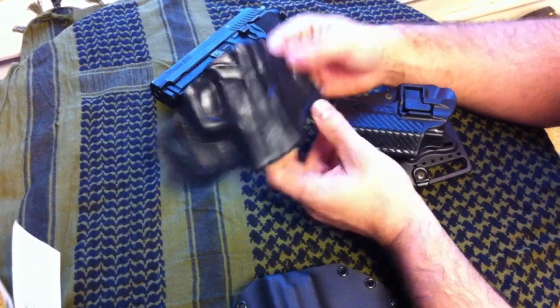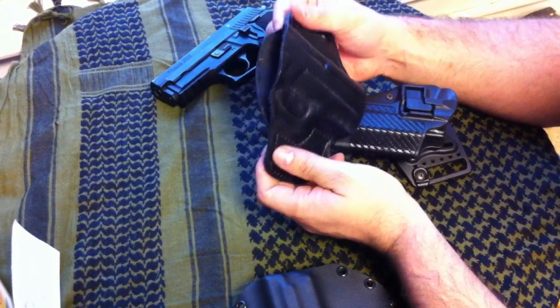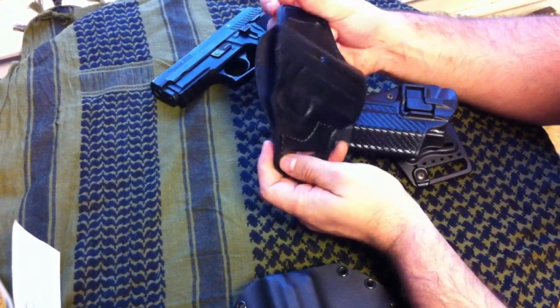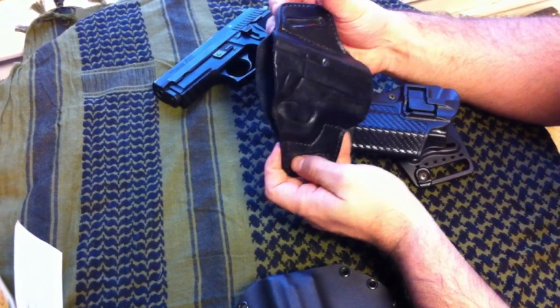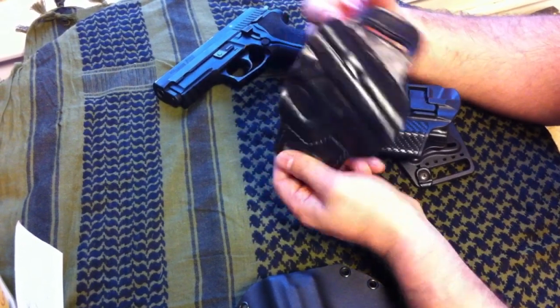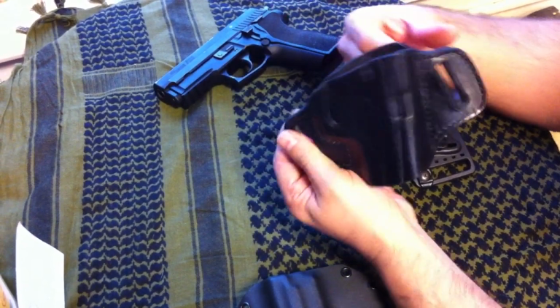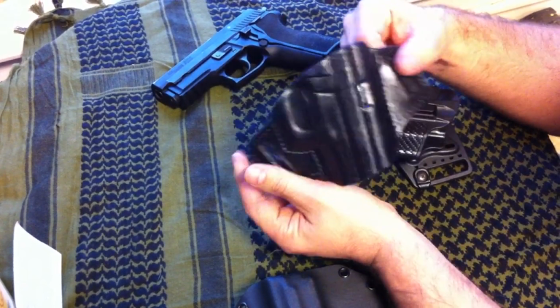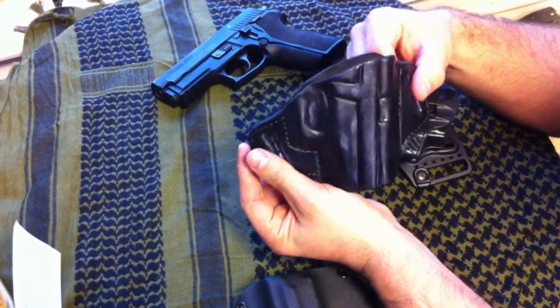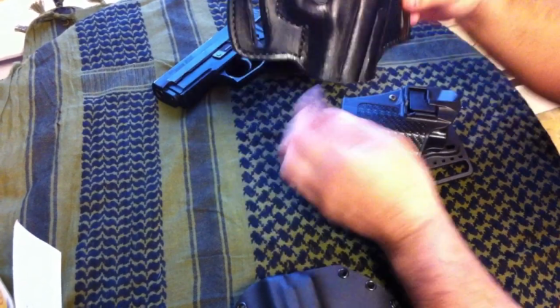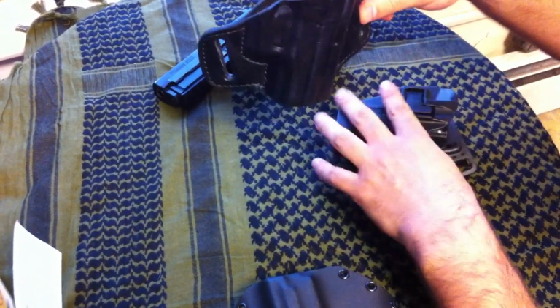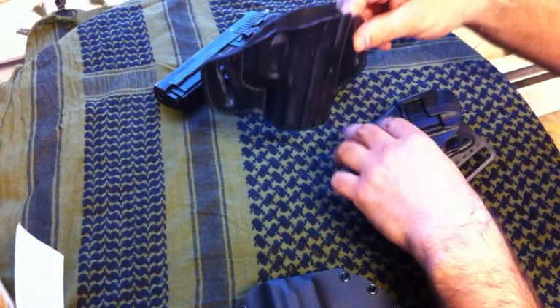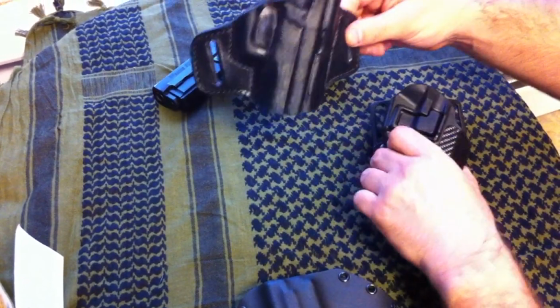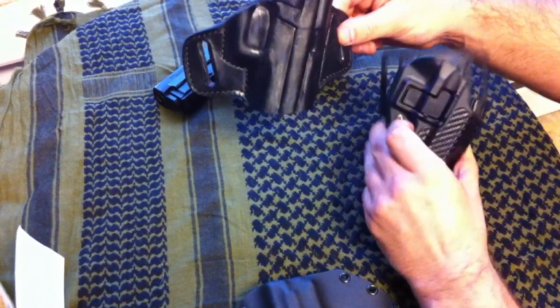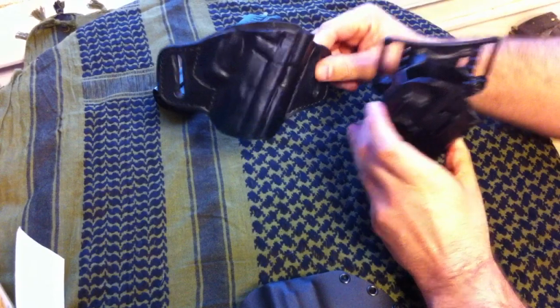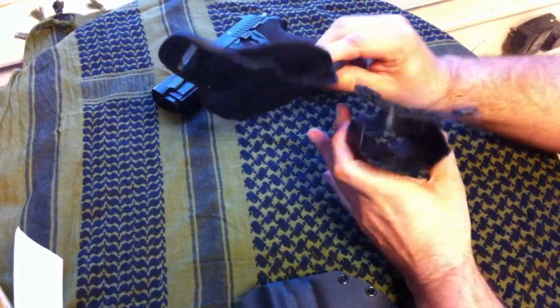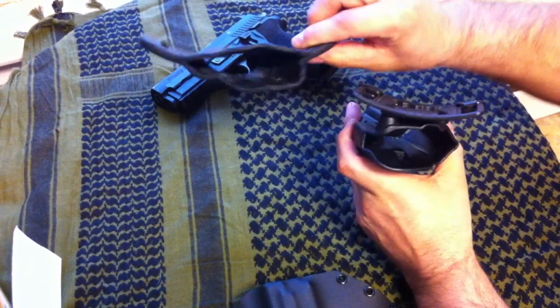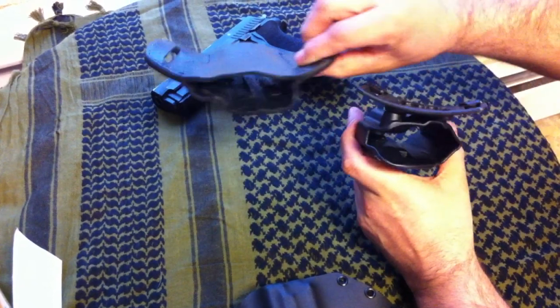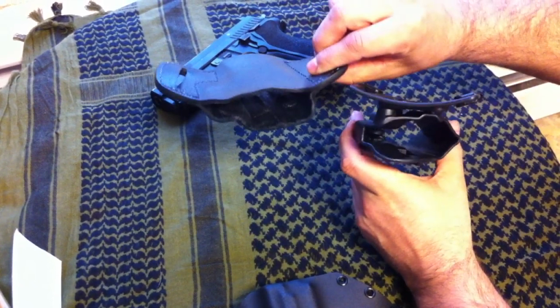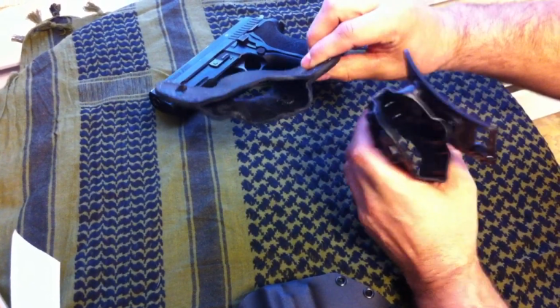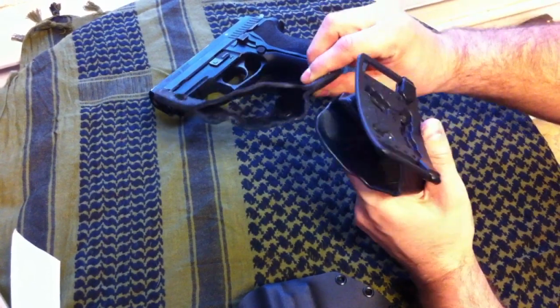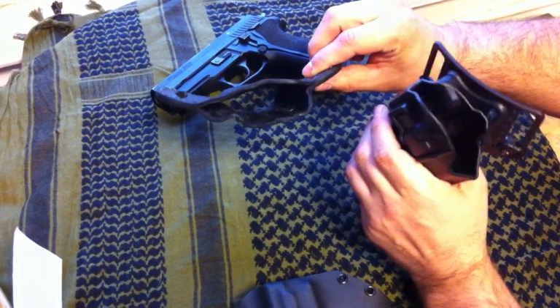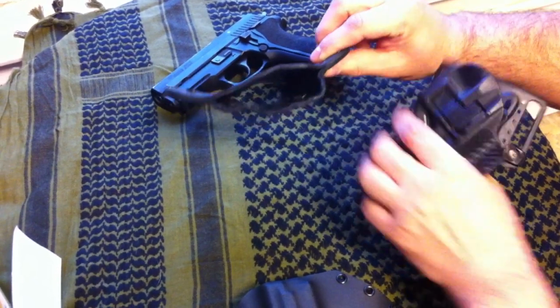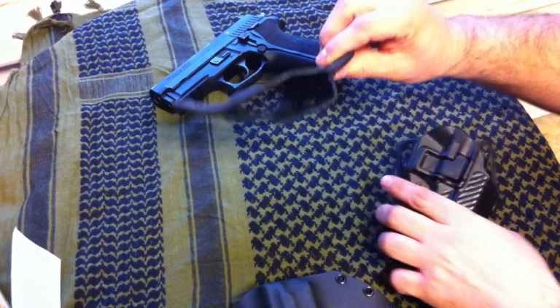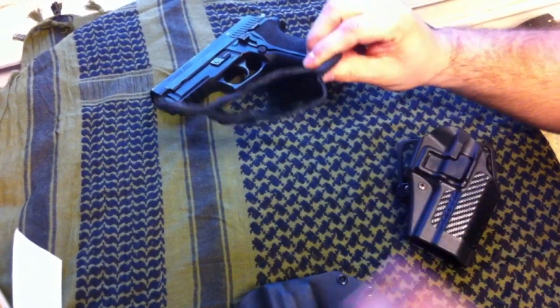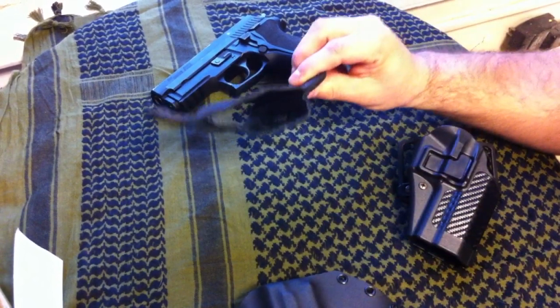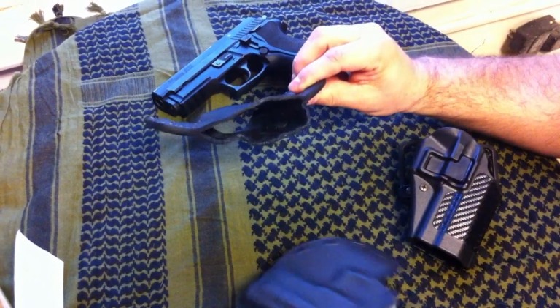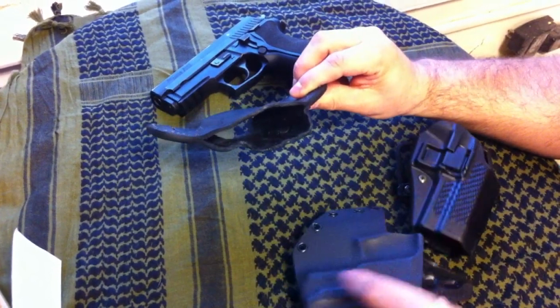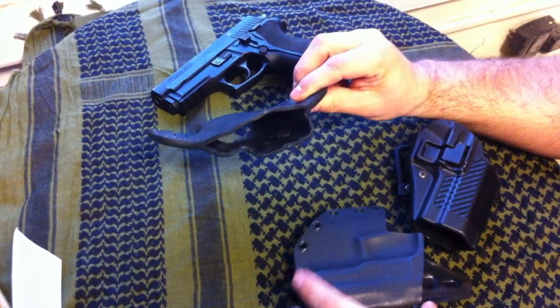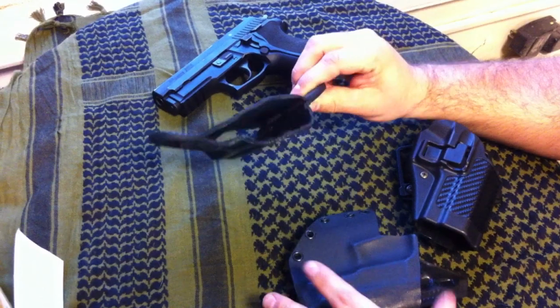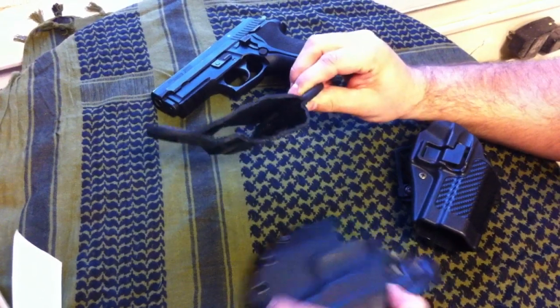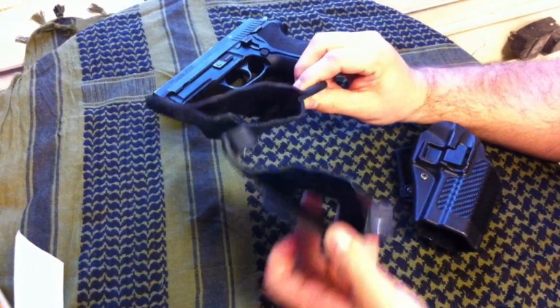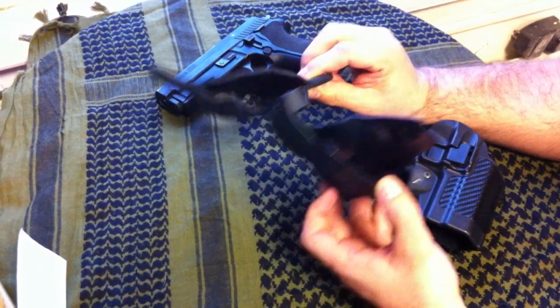So lo and behold, here is the holster, and I'm going to show you what it's like up against other ones. This is the Blackhawk one that I showed you, and this is the Off-the-Grid Concept holster.